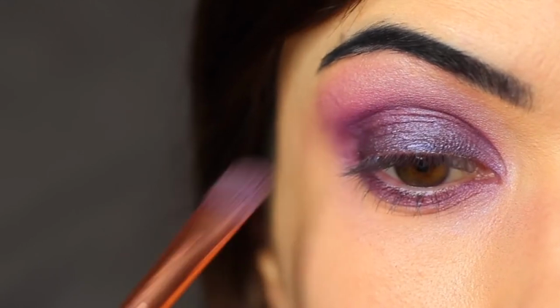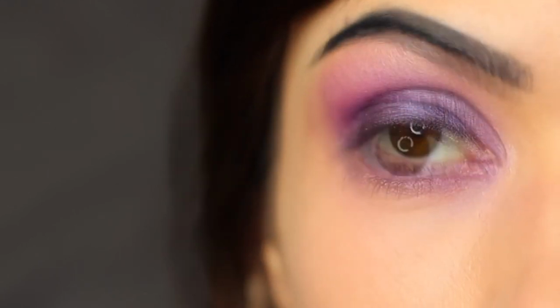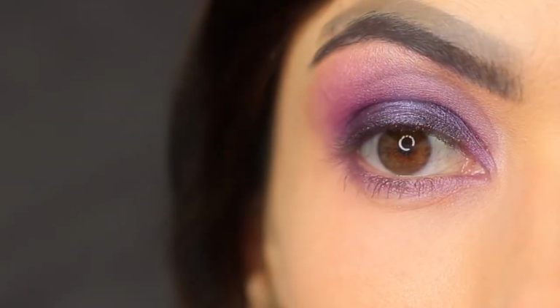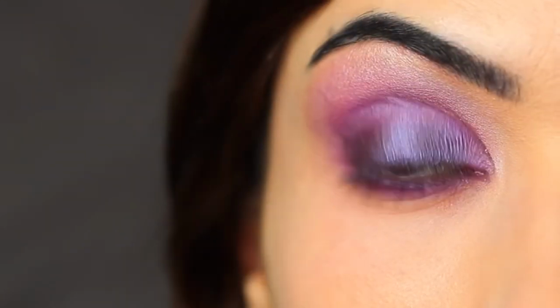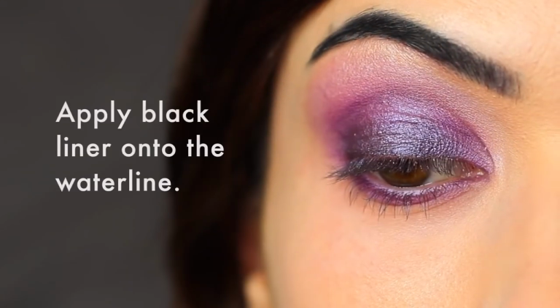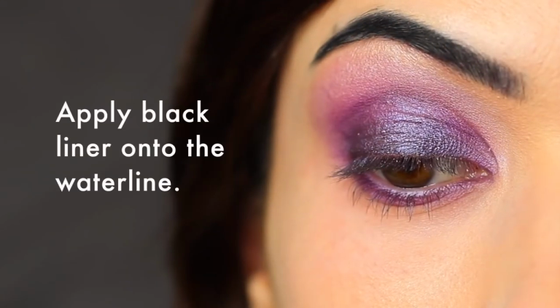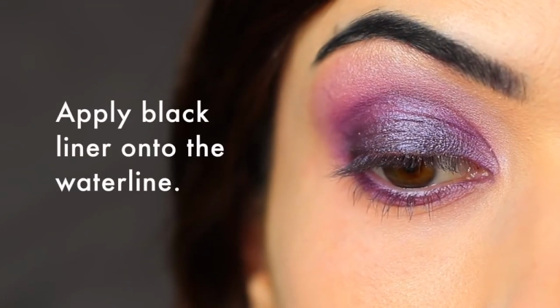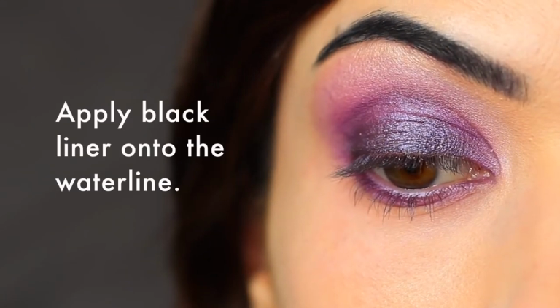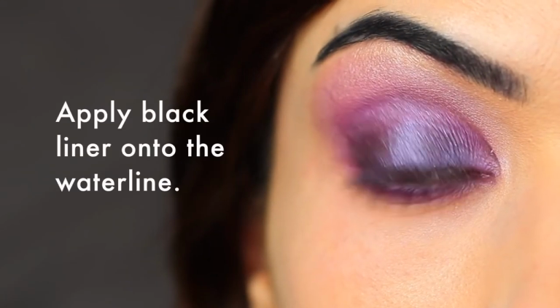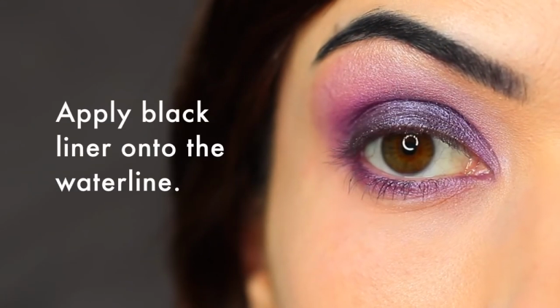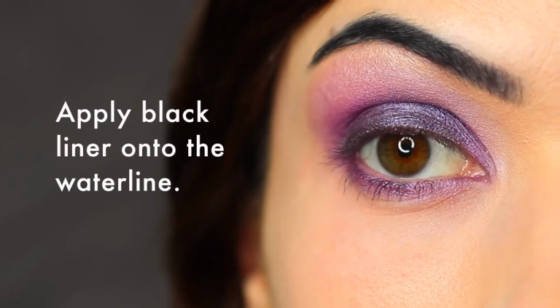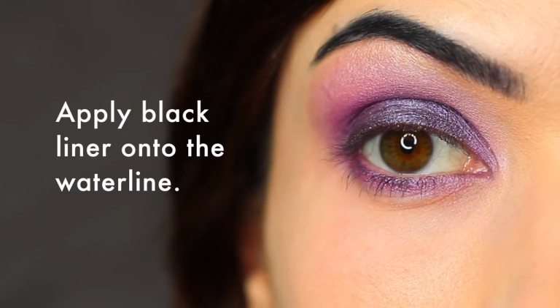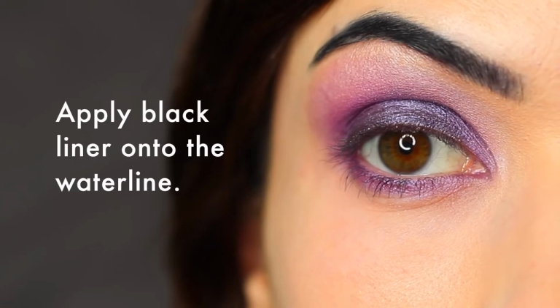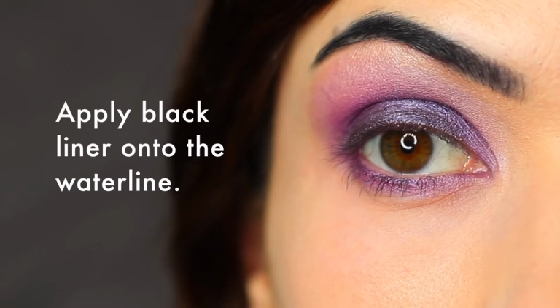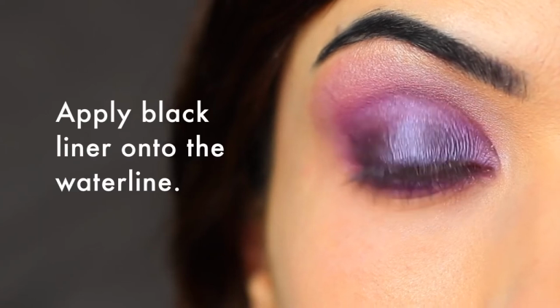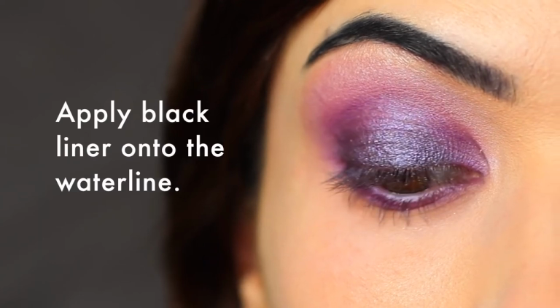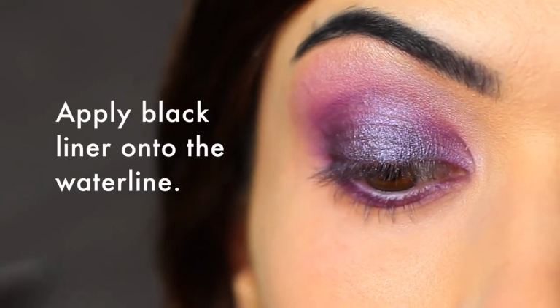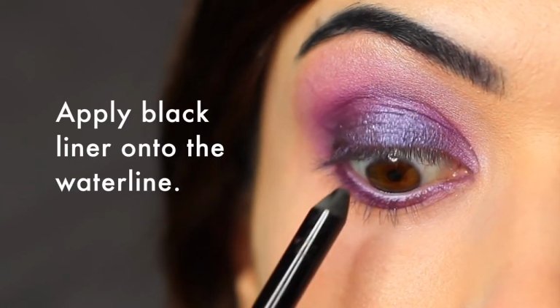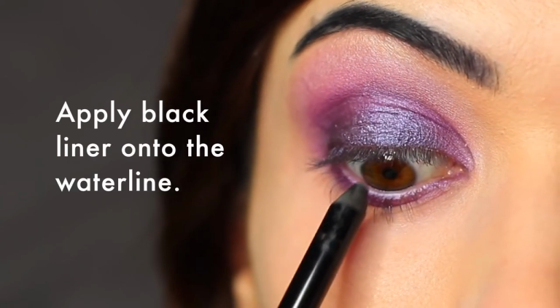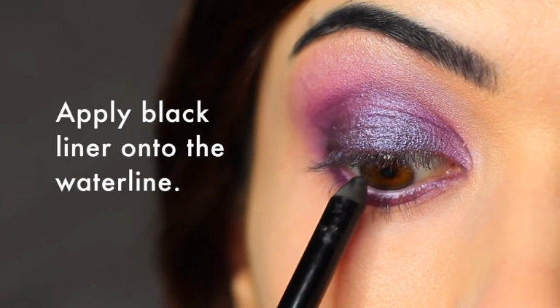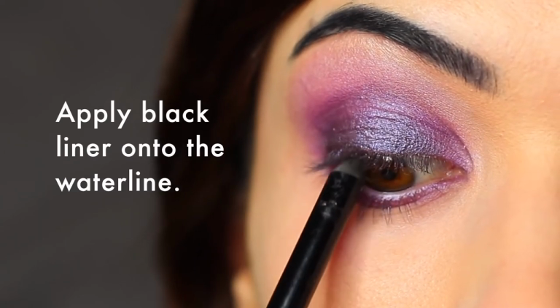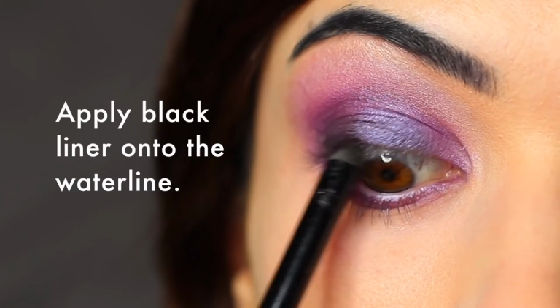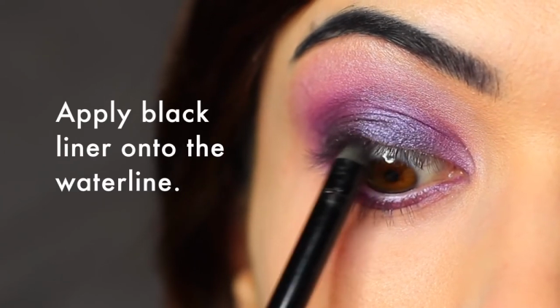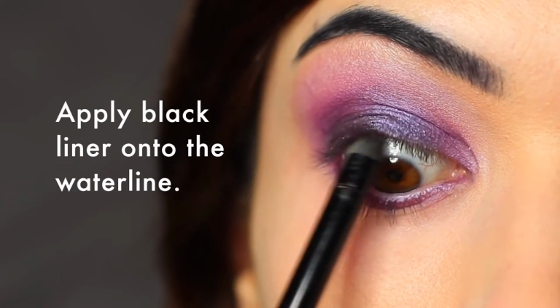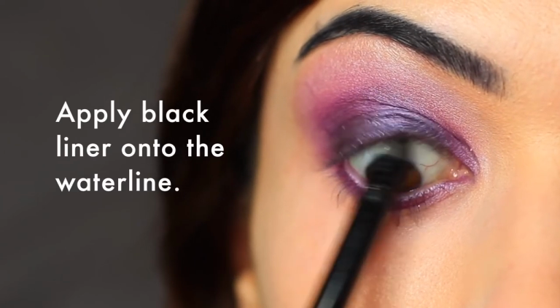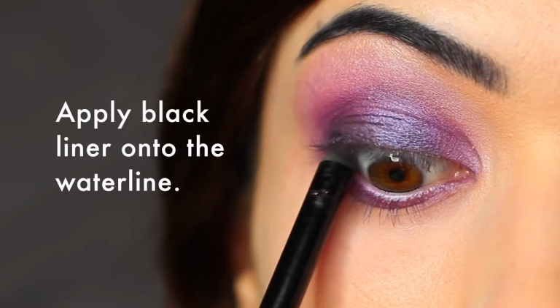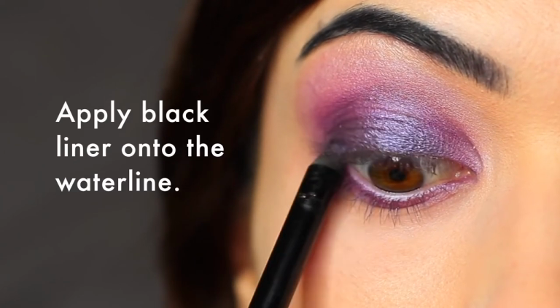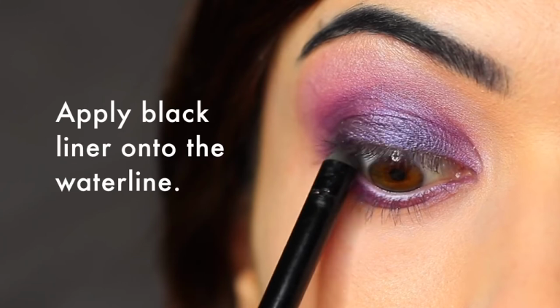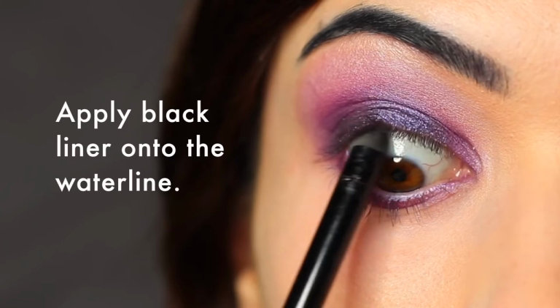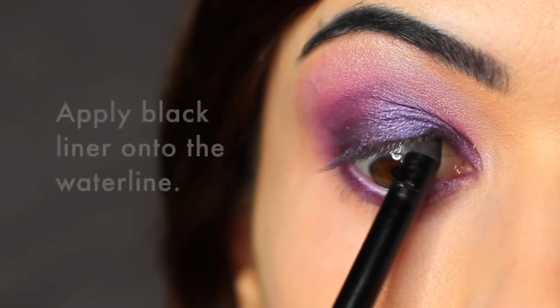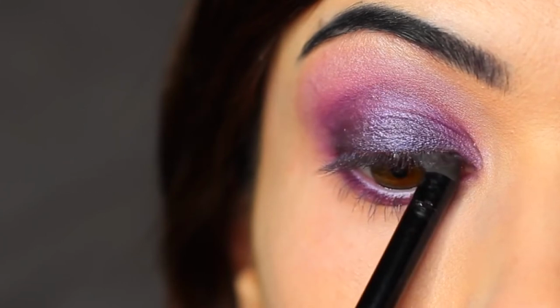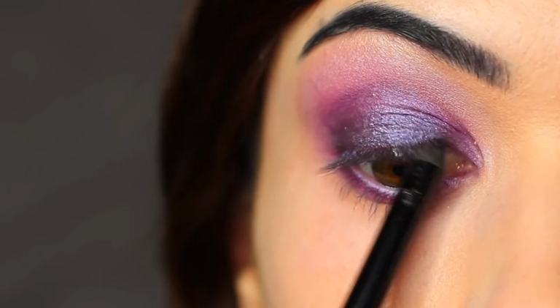I used a black liner on my upper and lower waterline, but that is totally optional. You could just leave it blank, or use a nude, or even use a purple just to bring the look together.